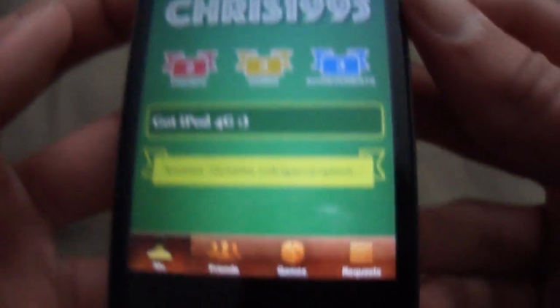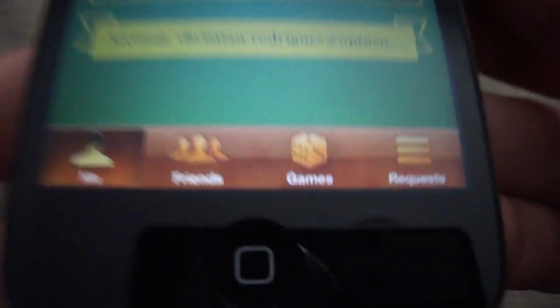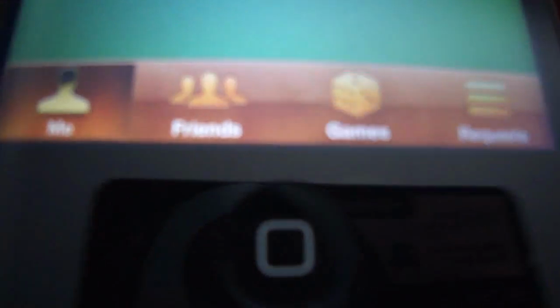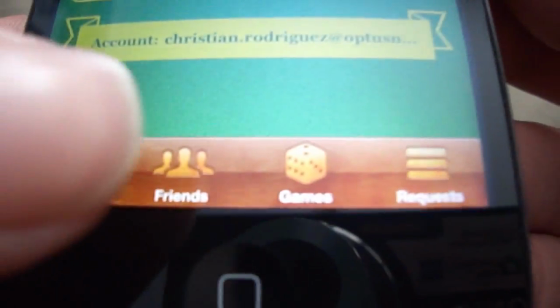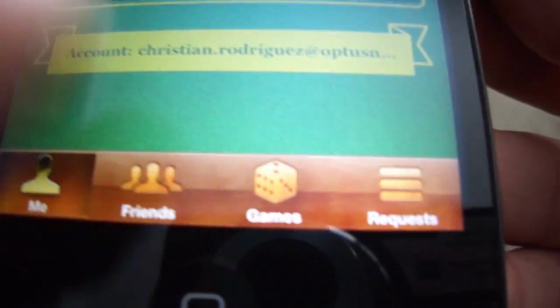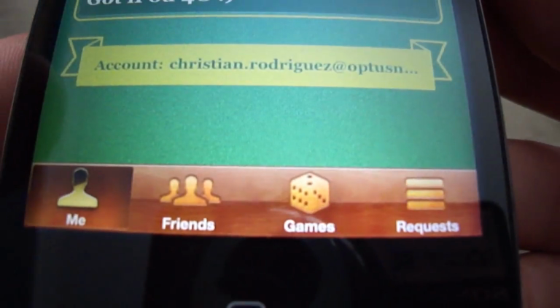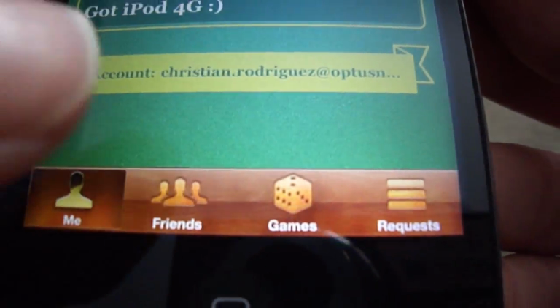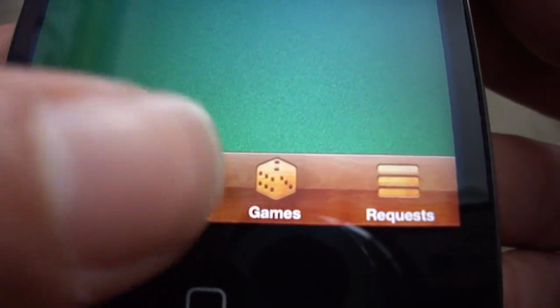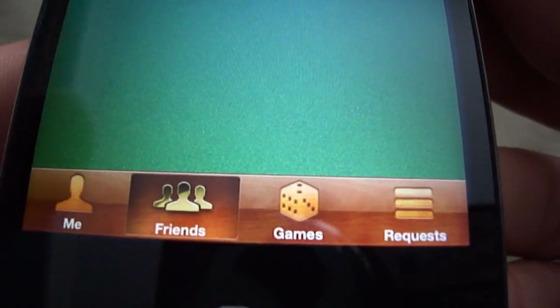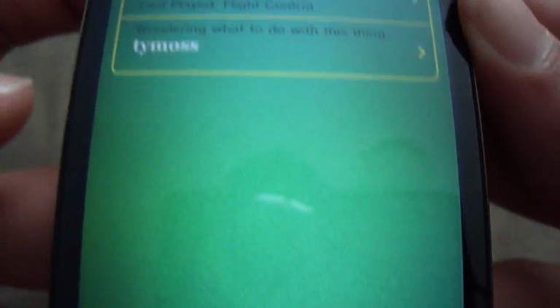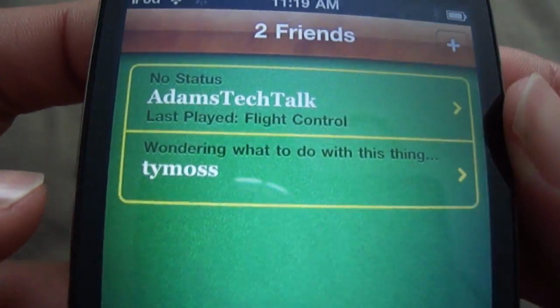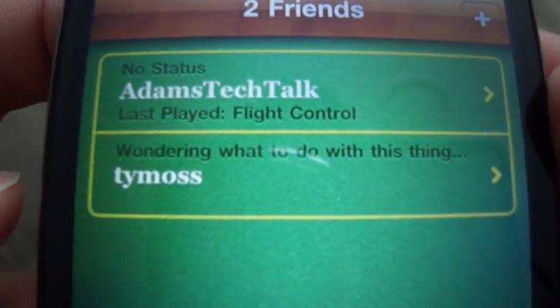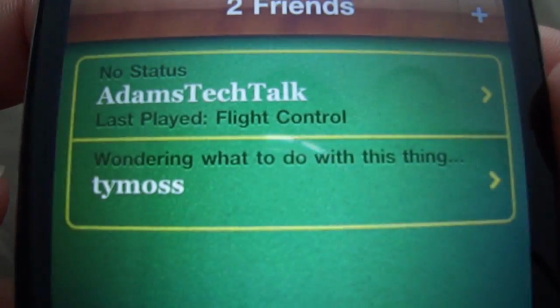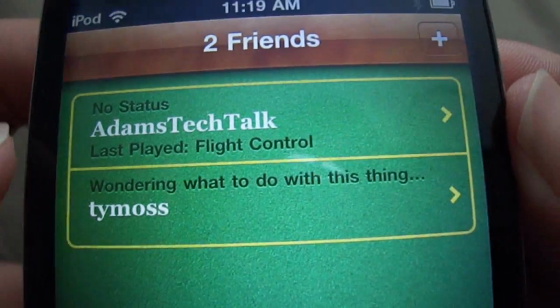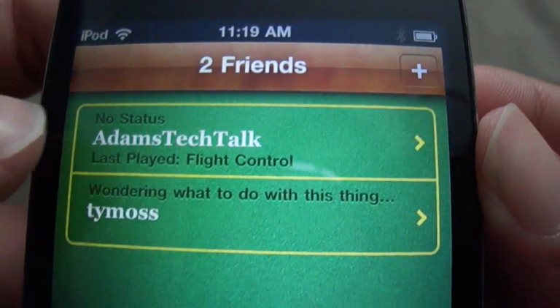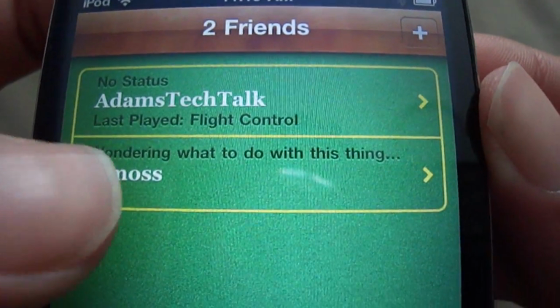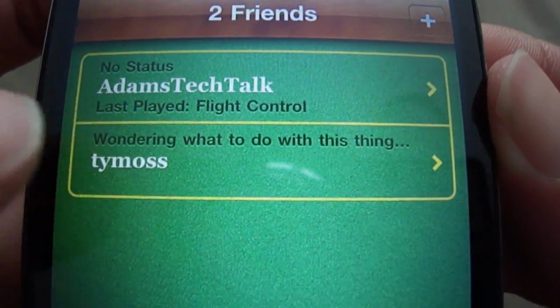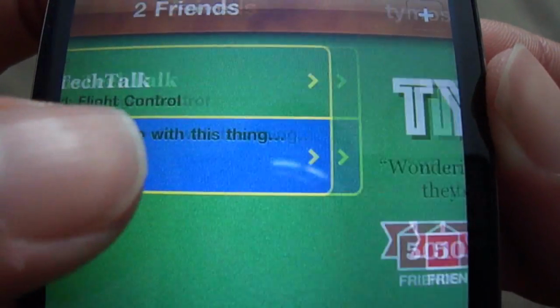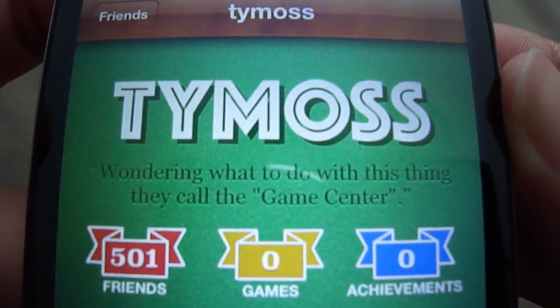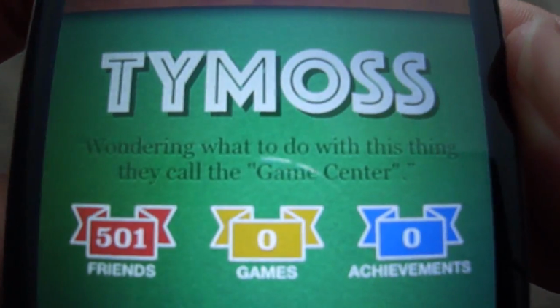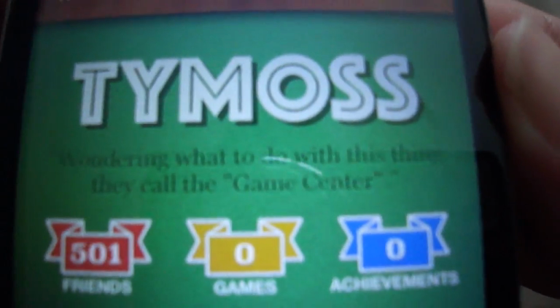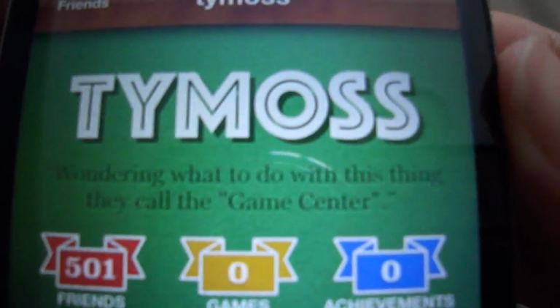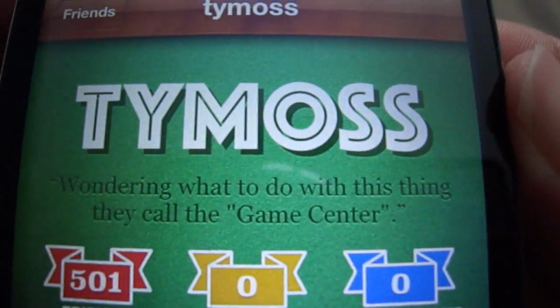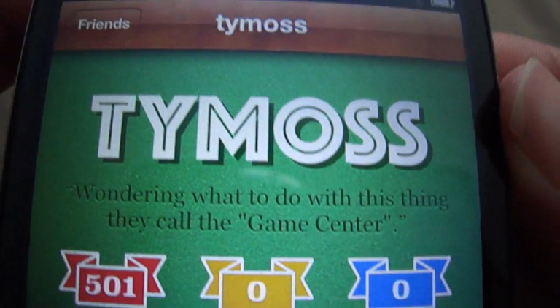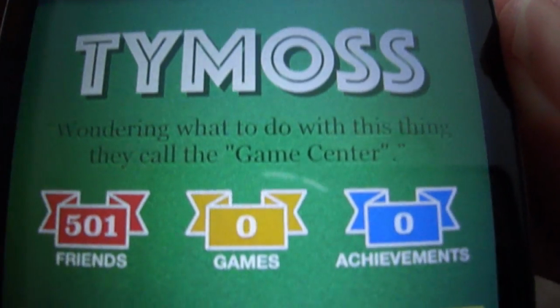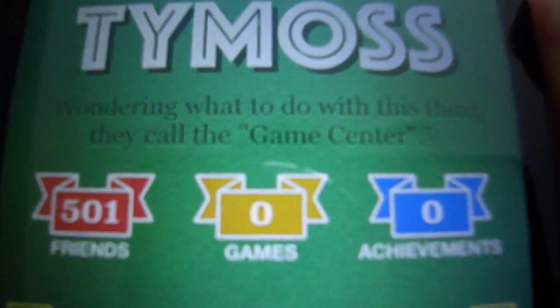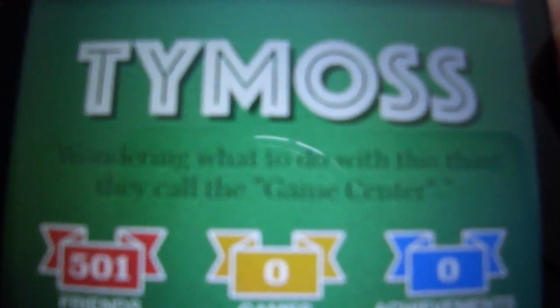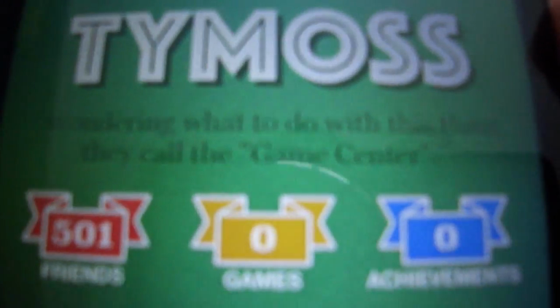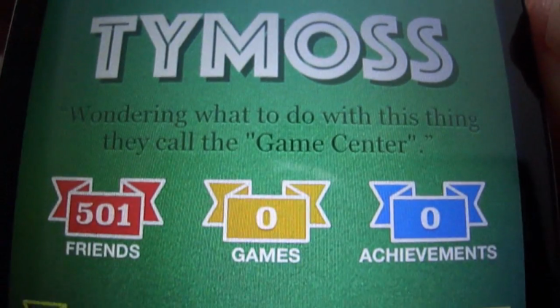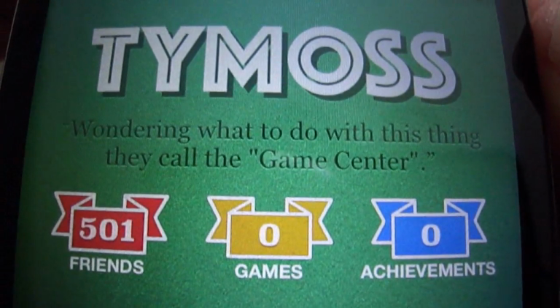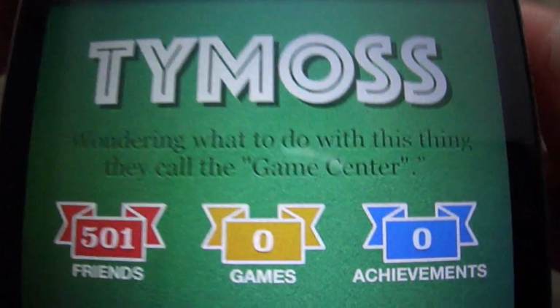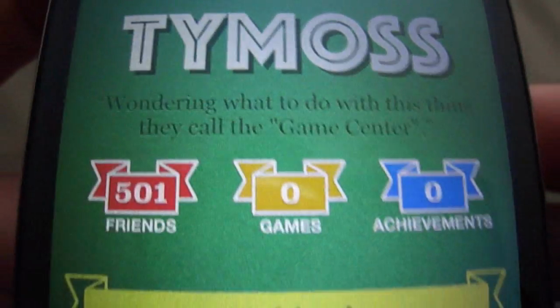So we go to the next tab which is Friends, and basically it just shows all the friends you have. So you can just click on your friends — this is Ty, that's his name there, that's his status there: "wondering what to do with this thing they call Game Center."